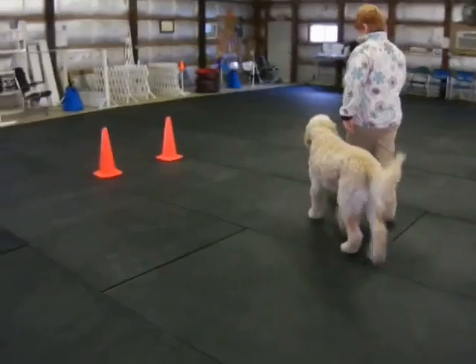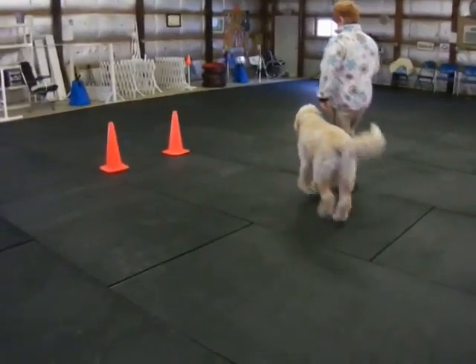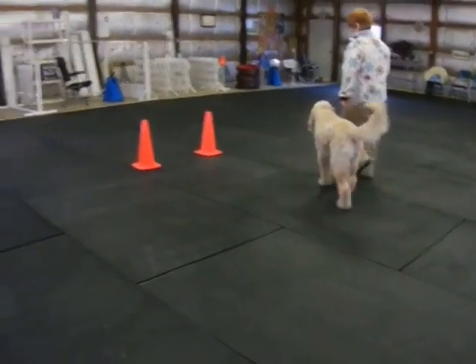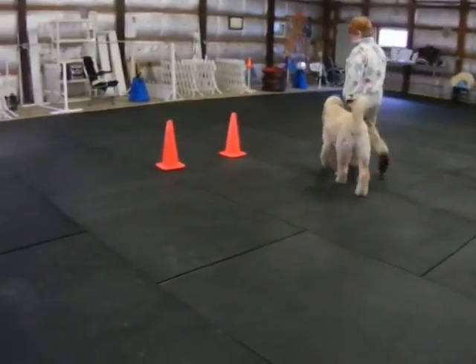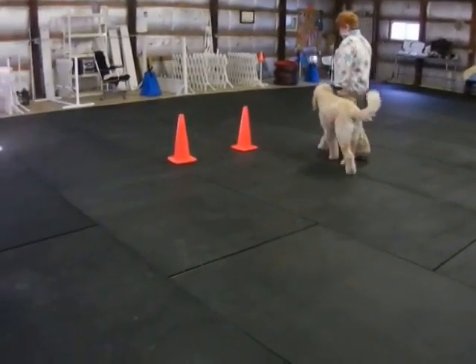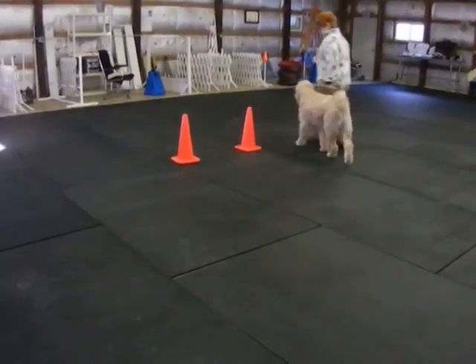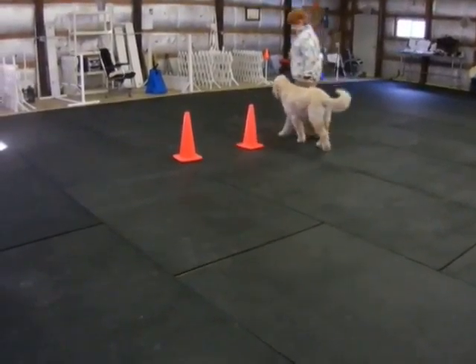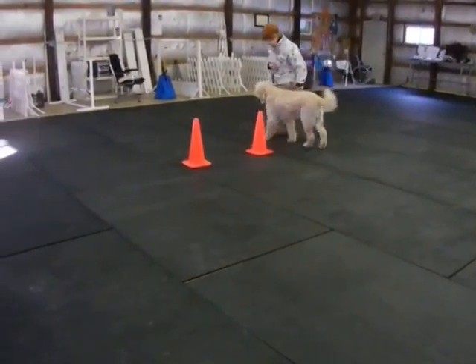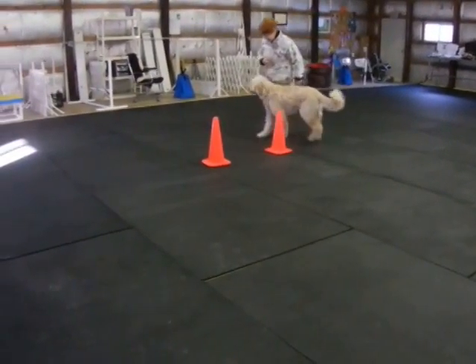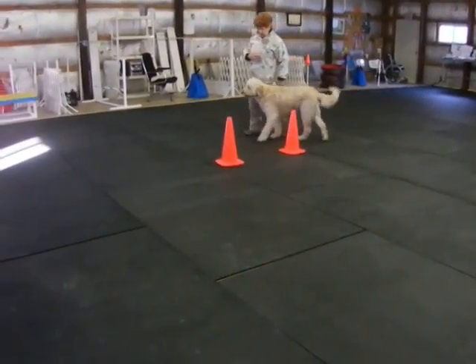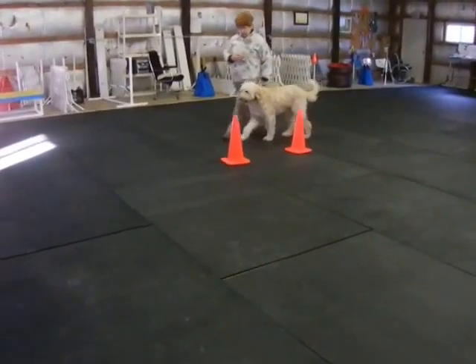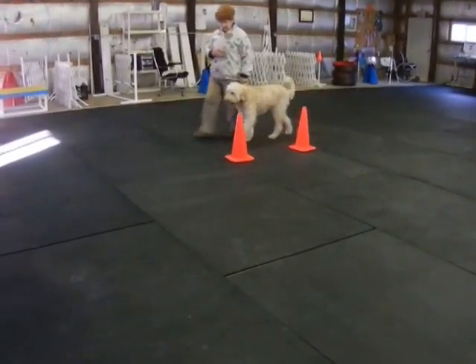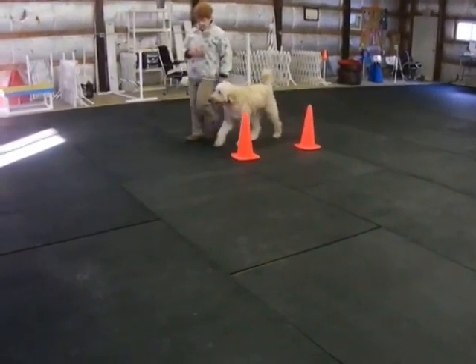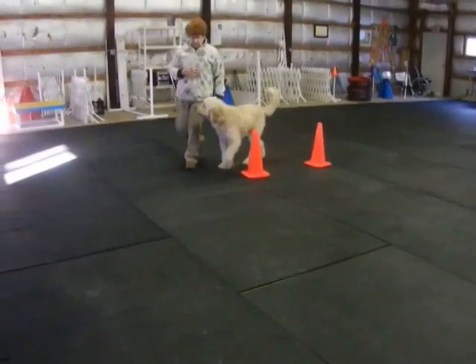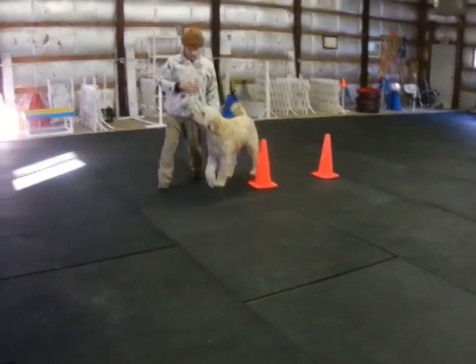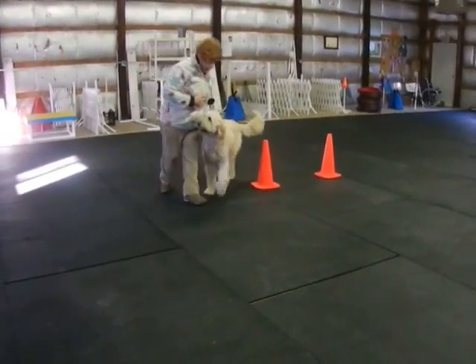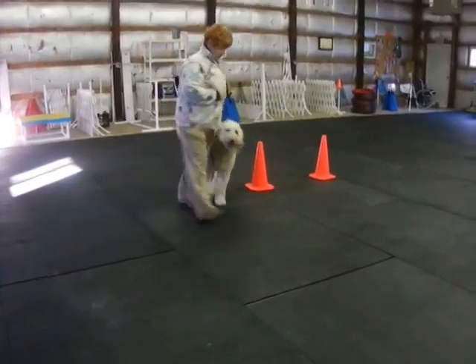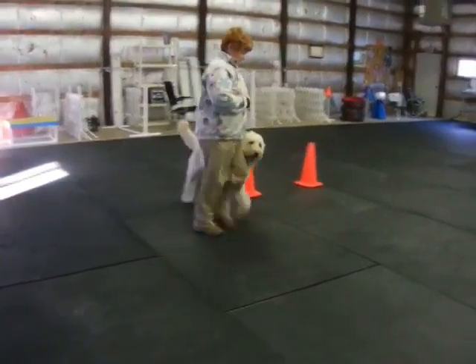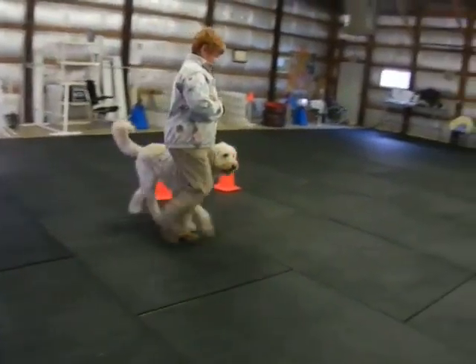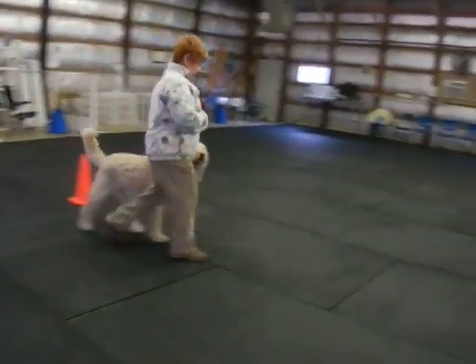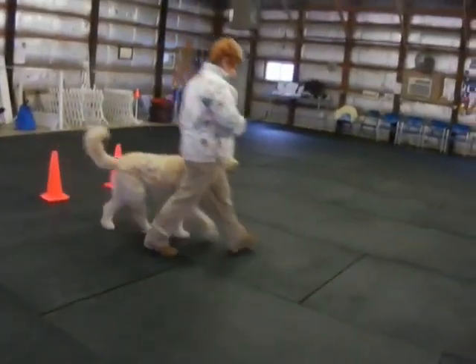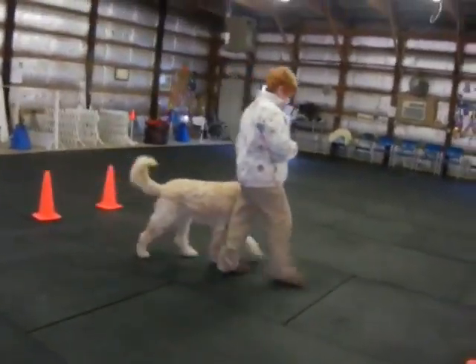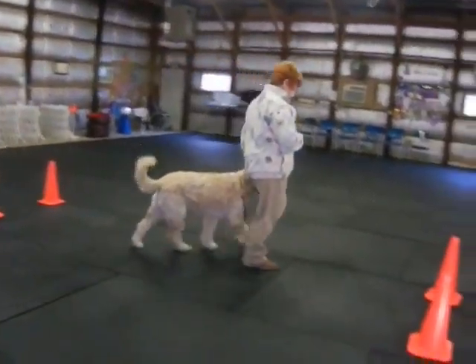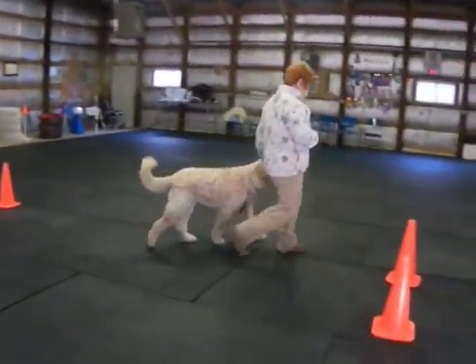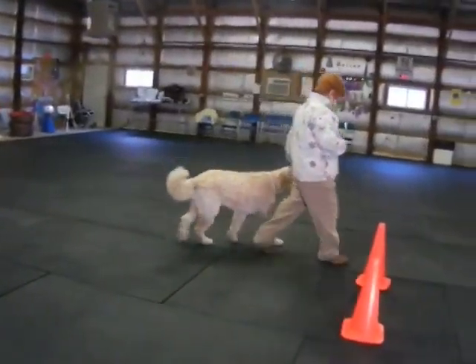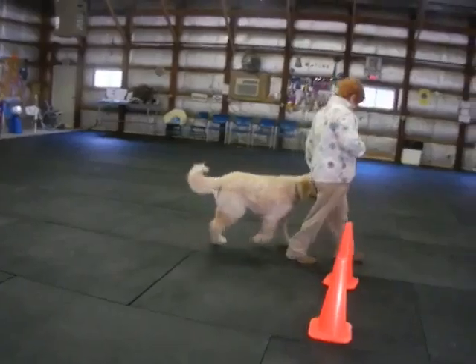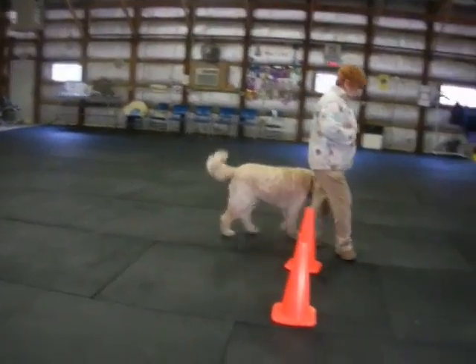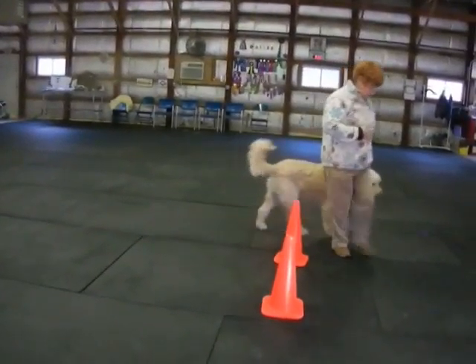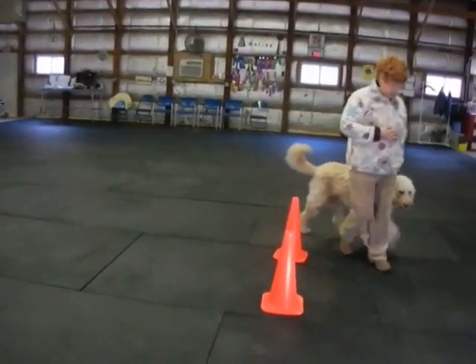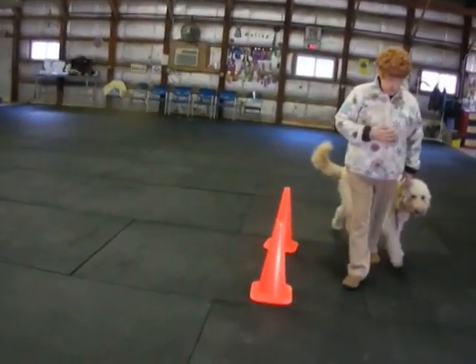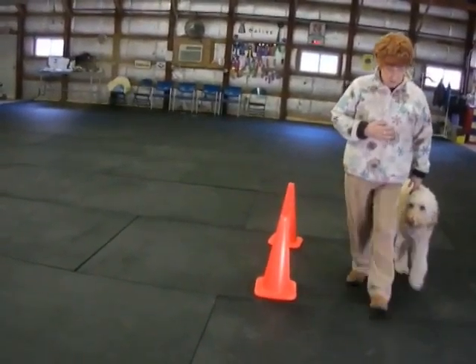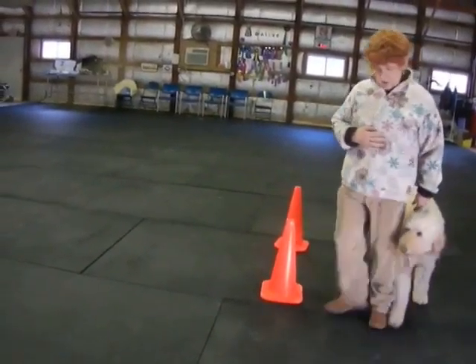Straight. Pass the corner. 90. Pass the cone. Another 90. Good. Straight. Get them going. Stay tight to the cone. Pass the cone.